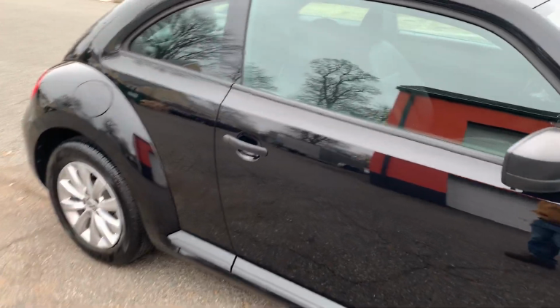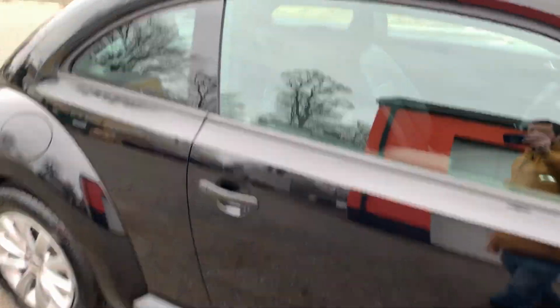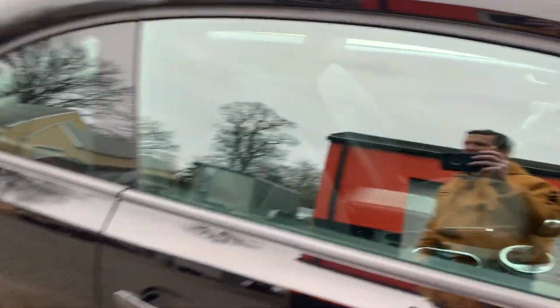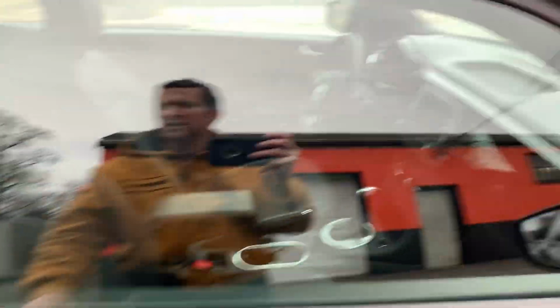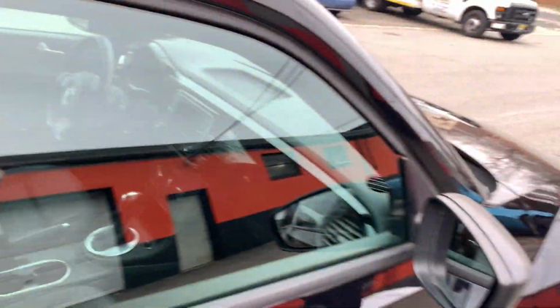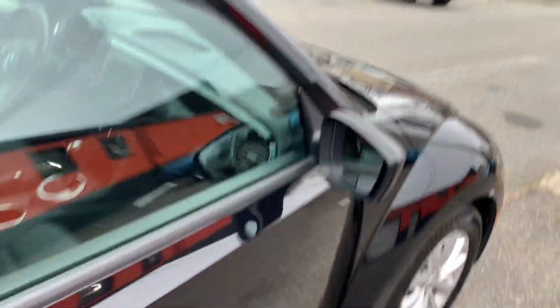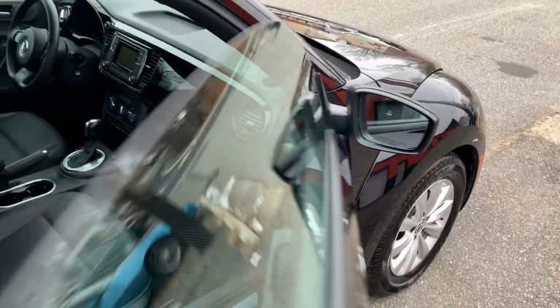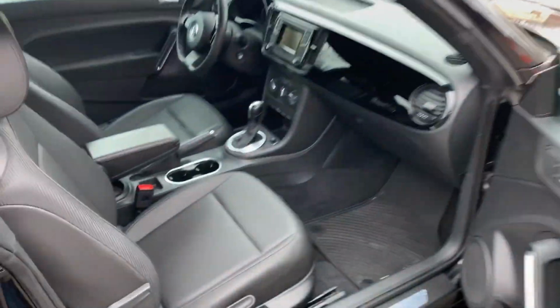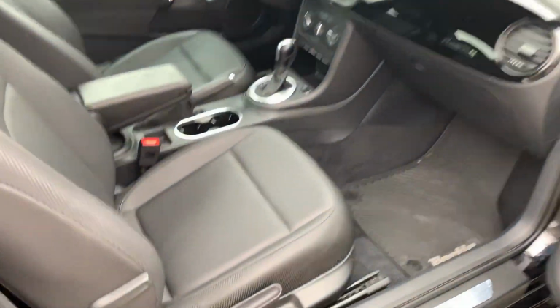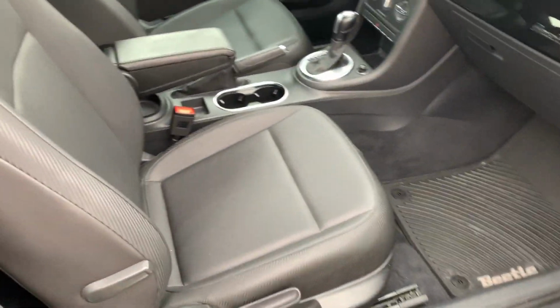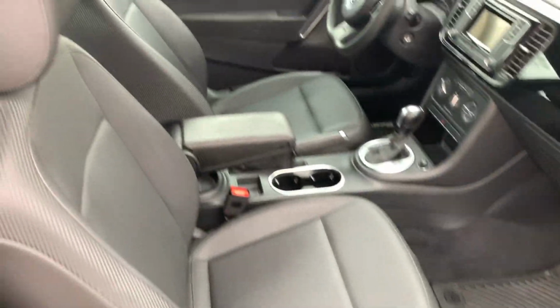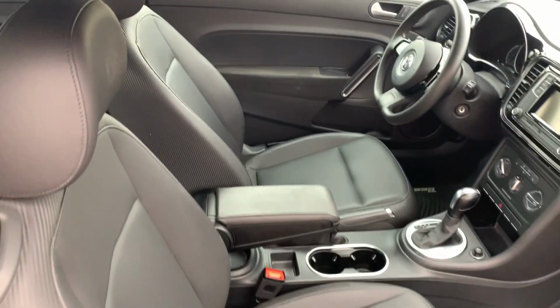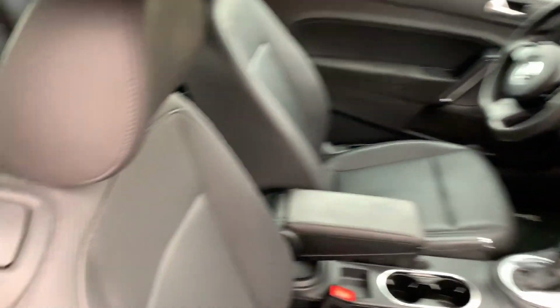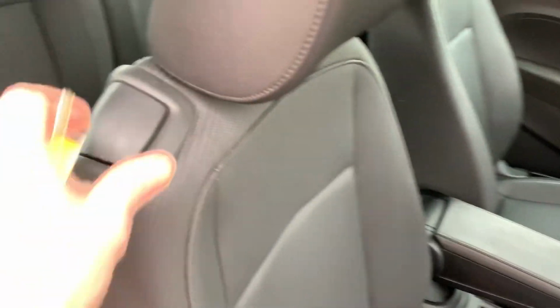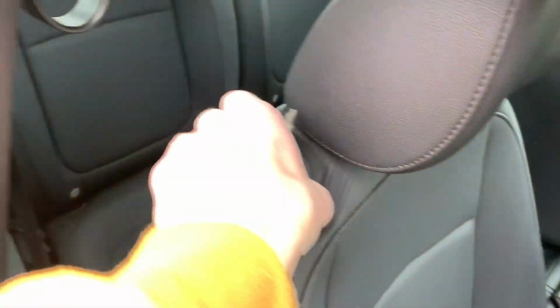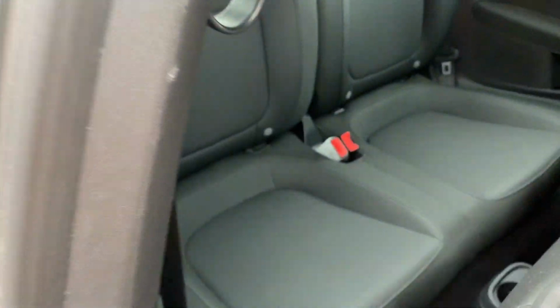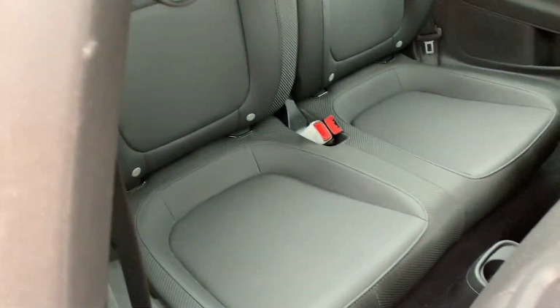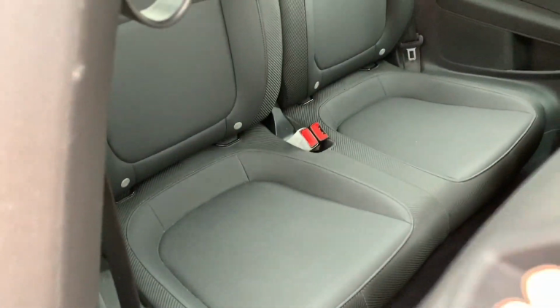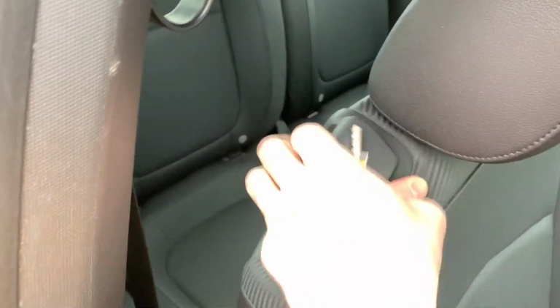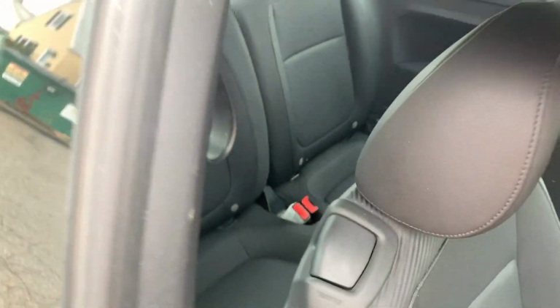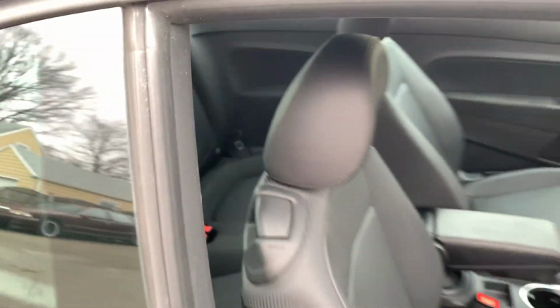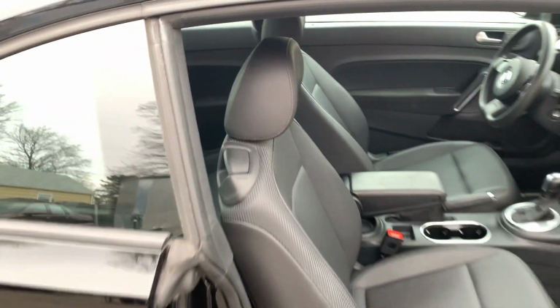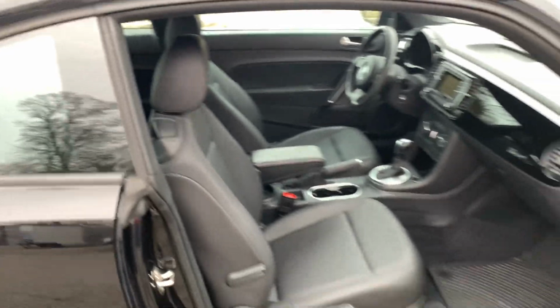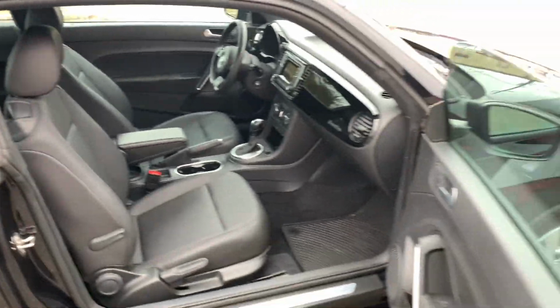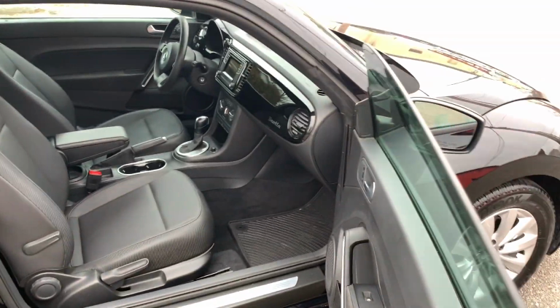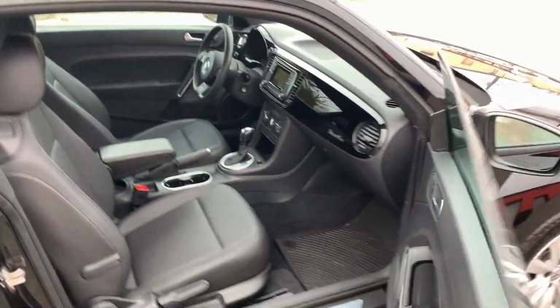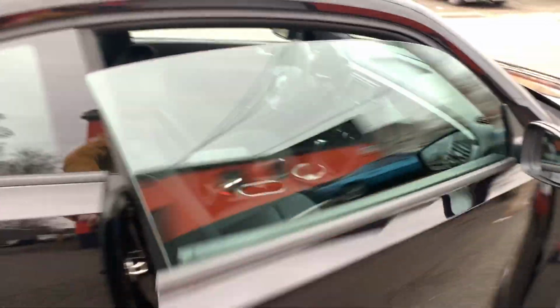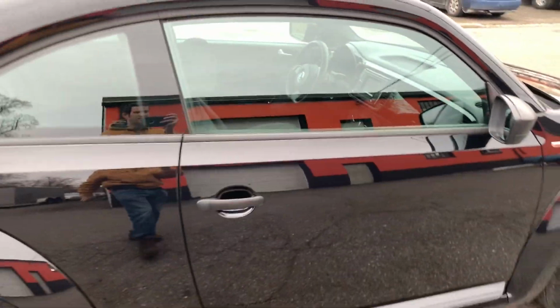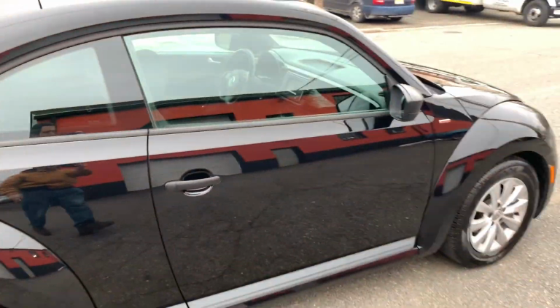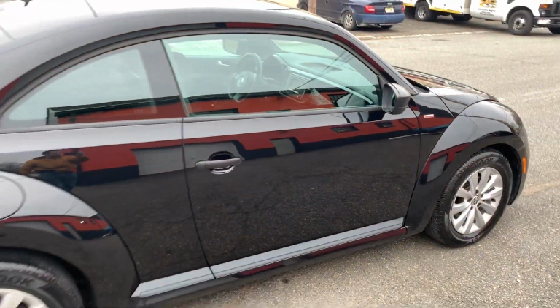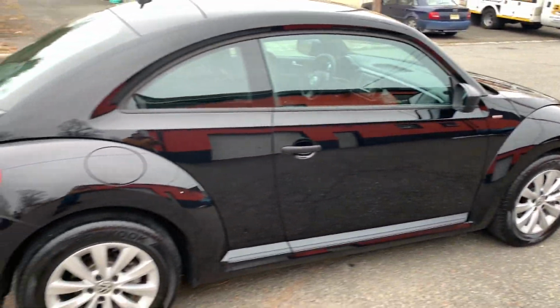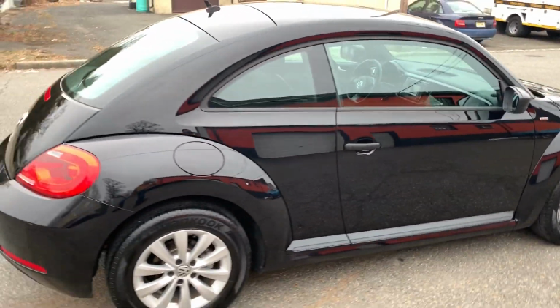Clean inside and out. Take a look. The back seat looks like it's barely been used. This is a really nice car, and it's got alloy wheels.